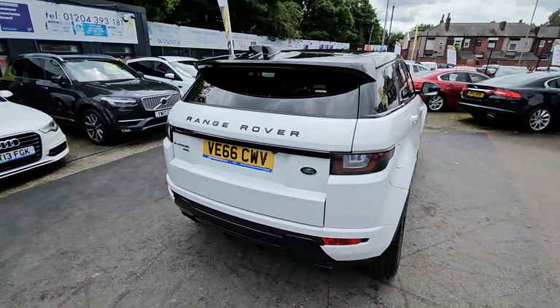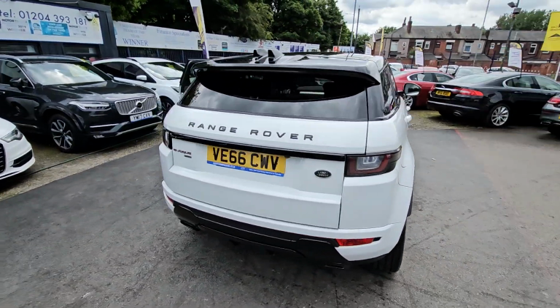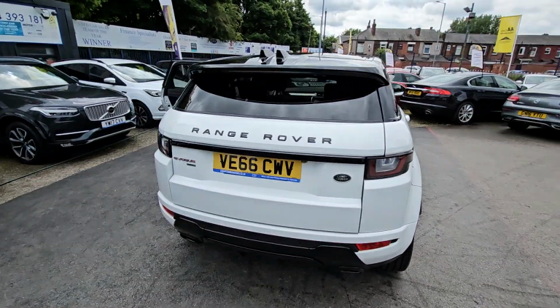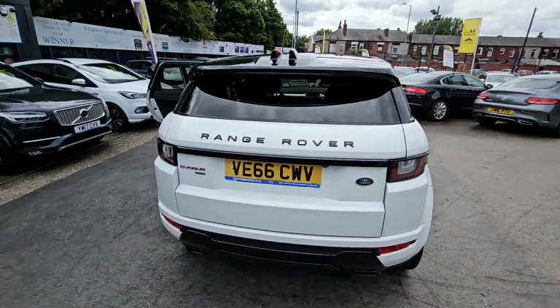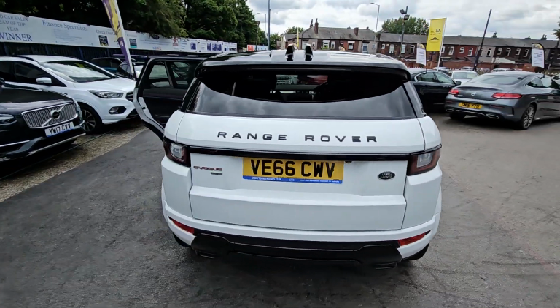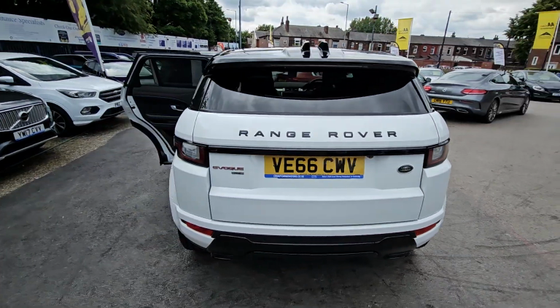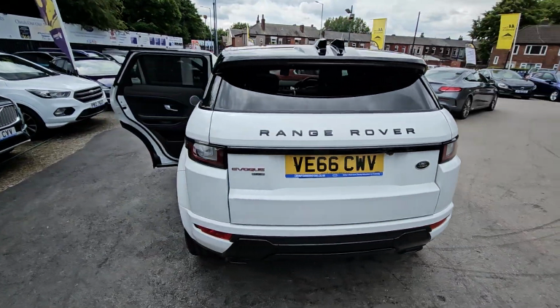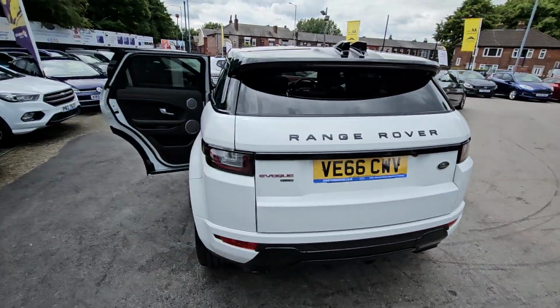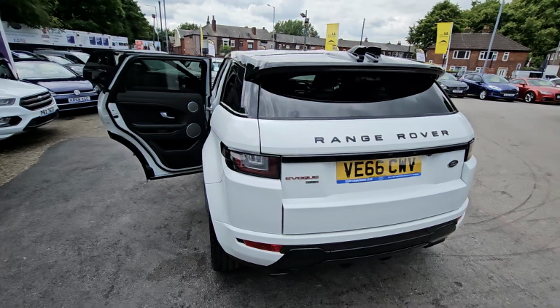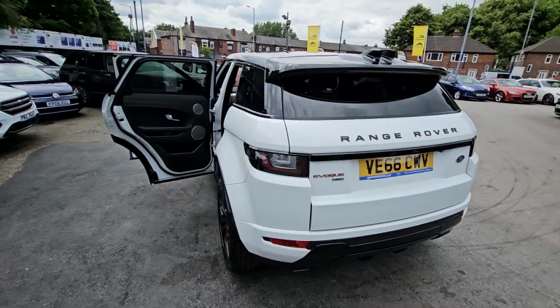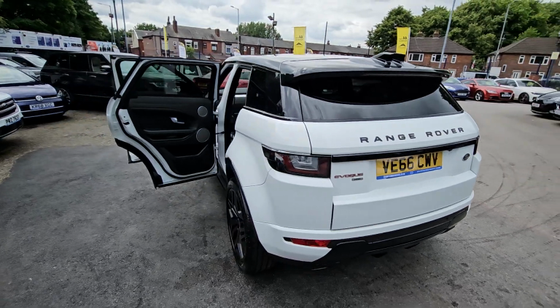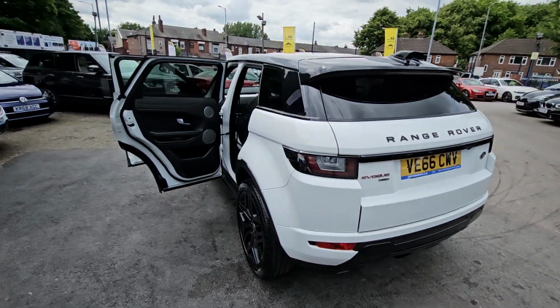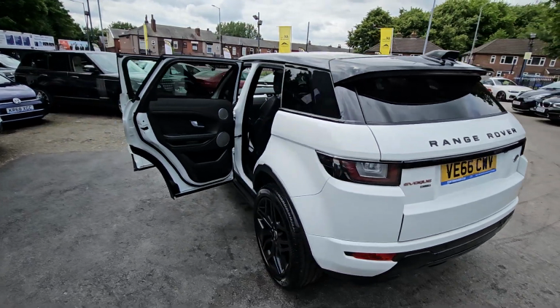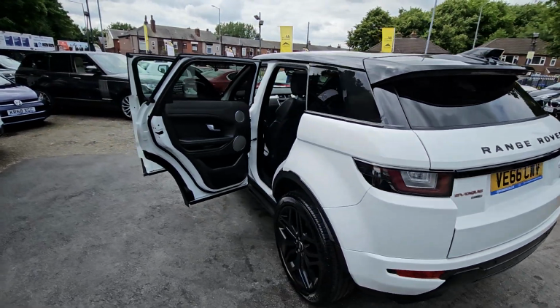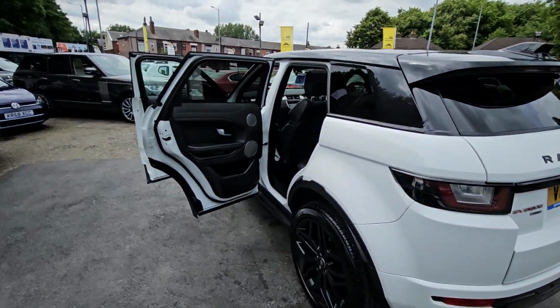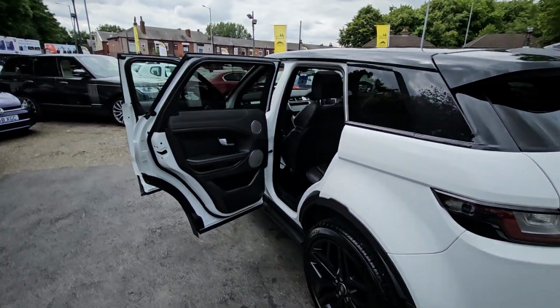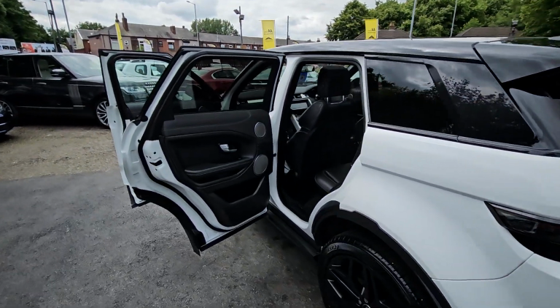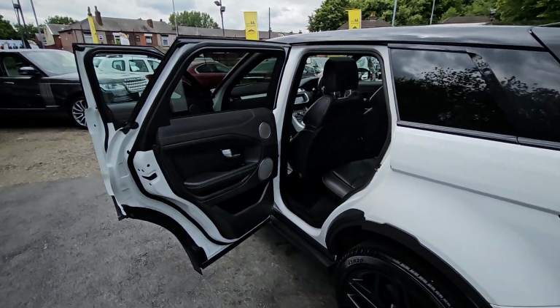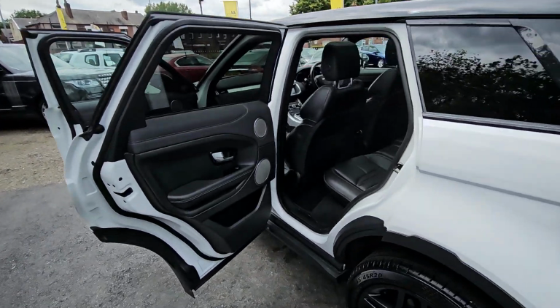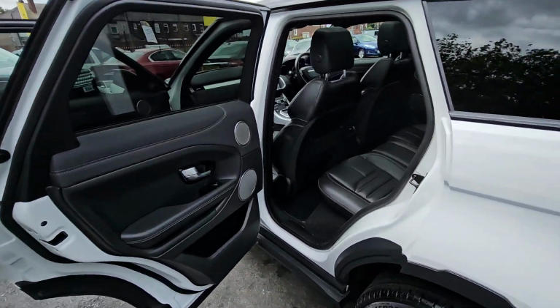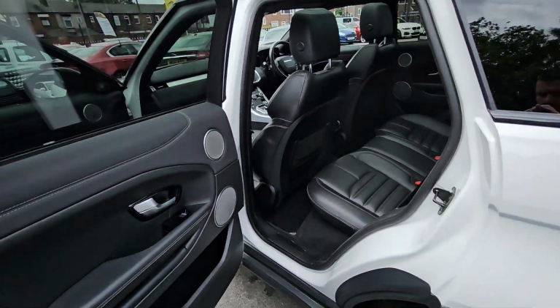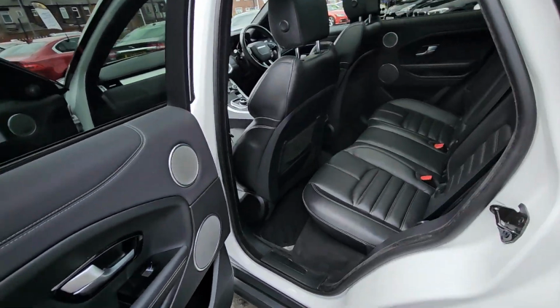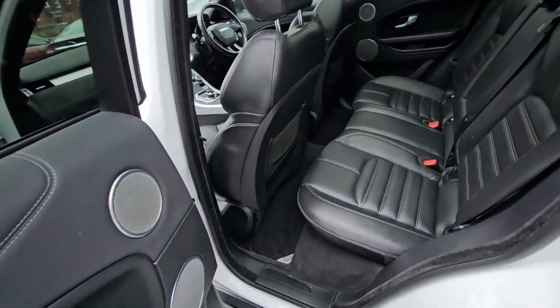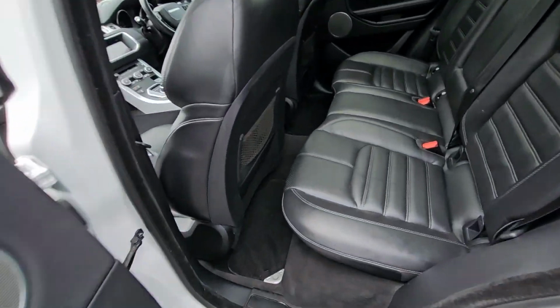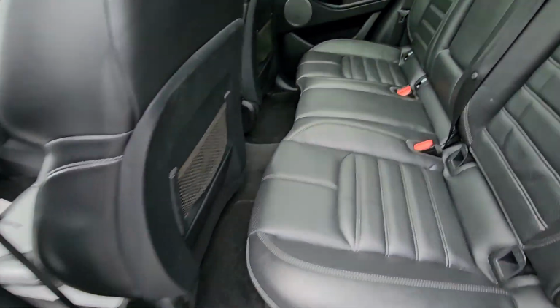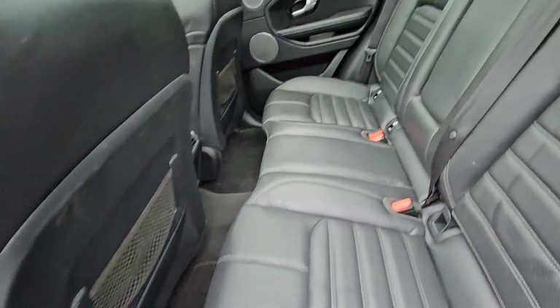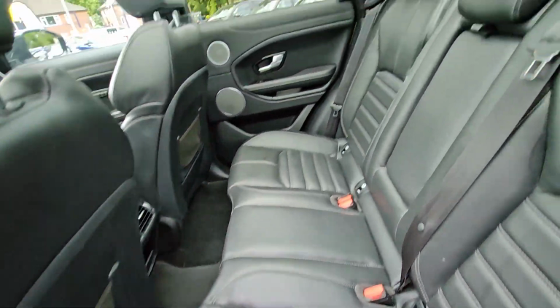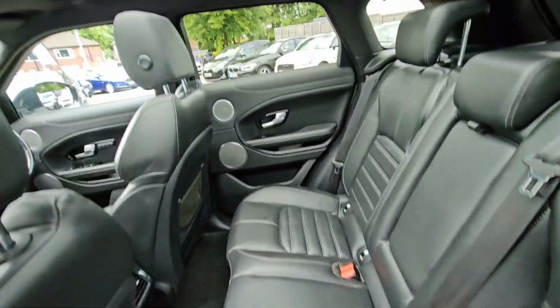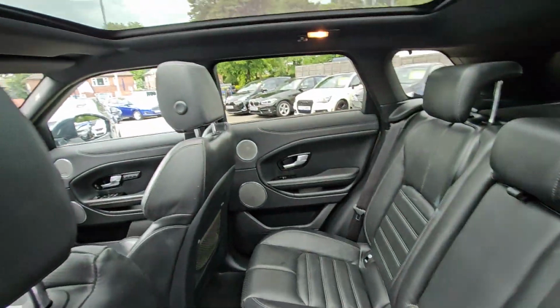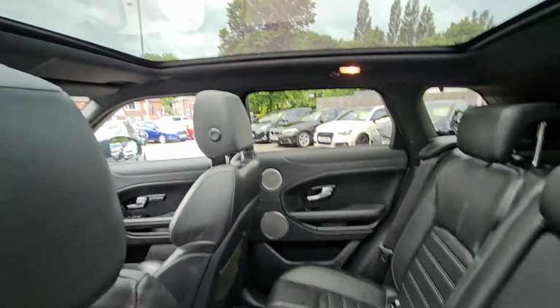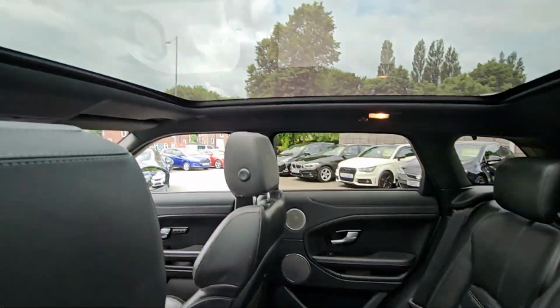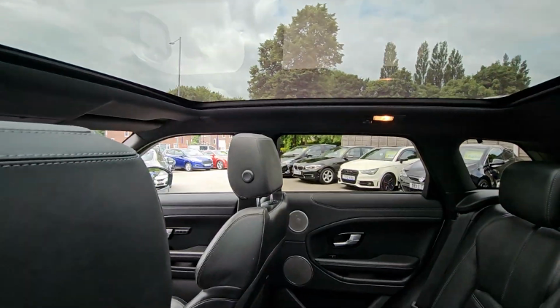Hi everyone, it's Braden at Cromptower Motors and this is your latest arrival. This is a stunning 2016 66 plate Land Rover Range Rover Evoque. This is the HSE Dynamic model.